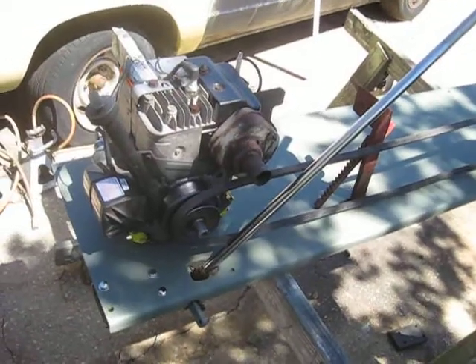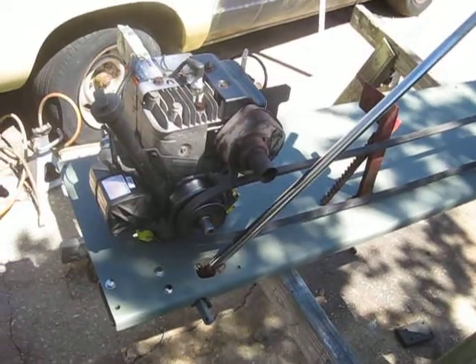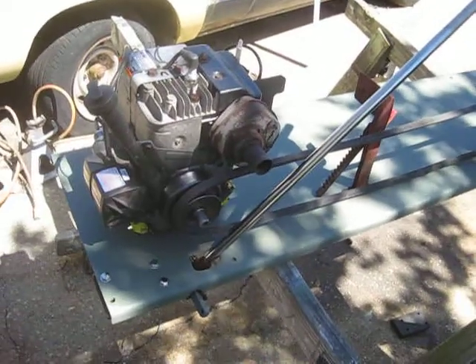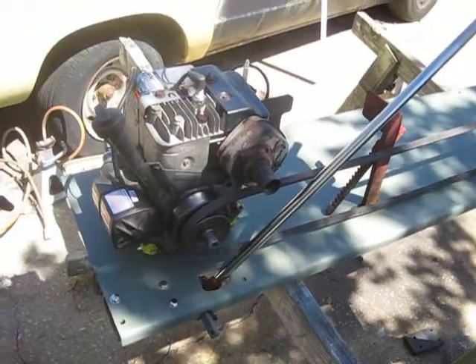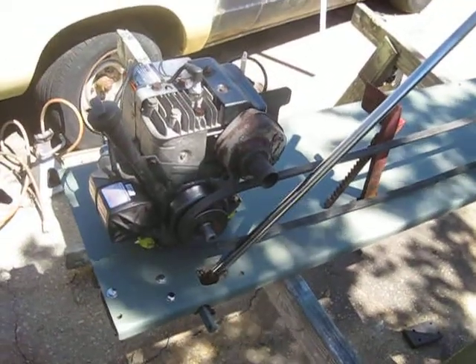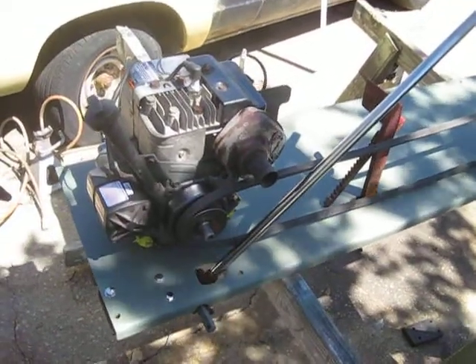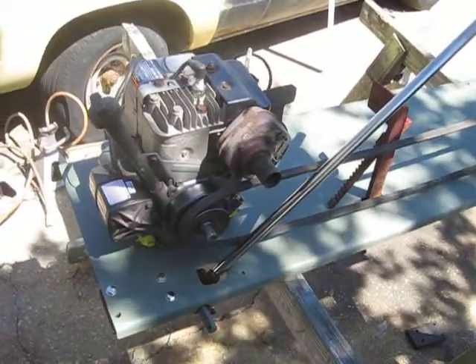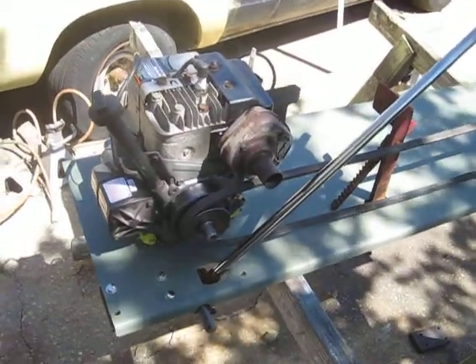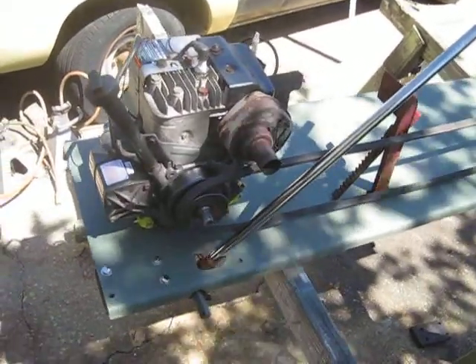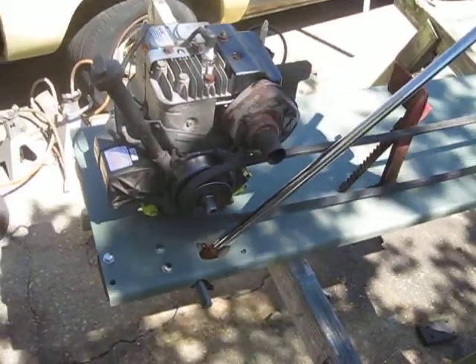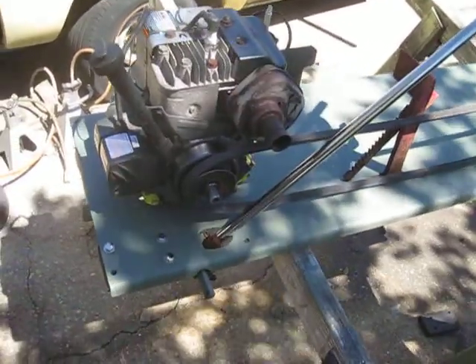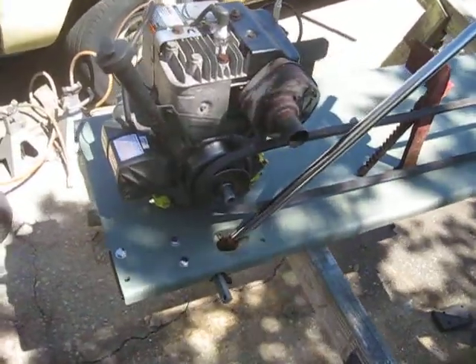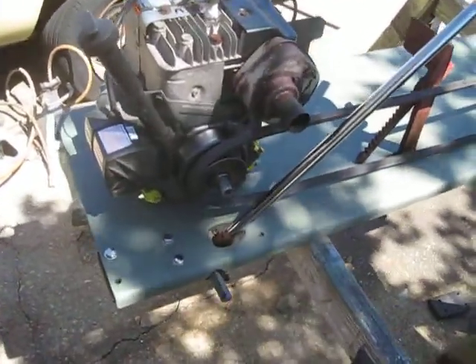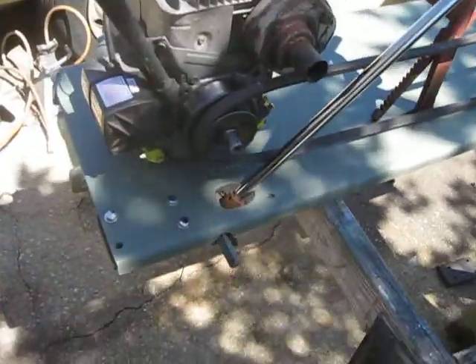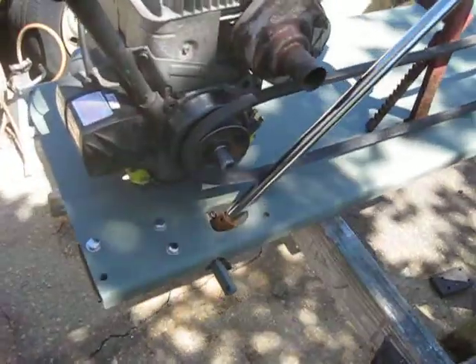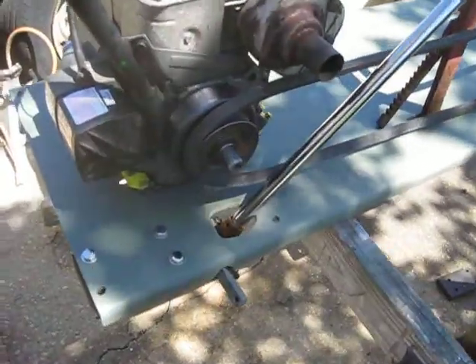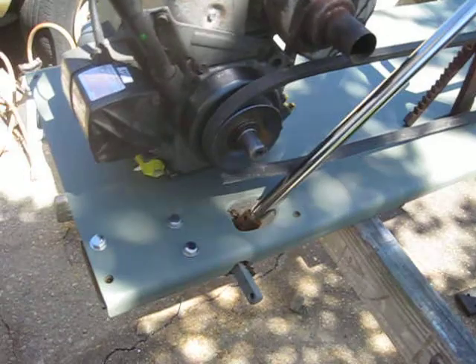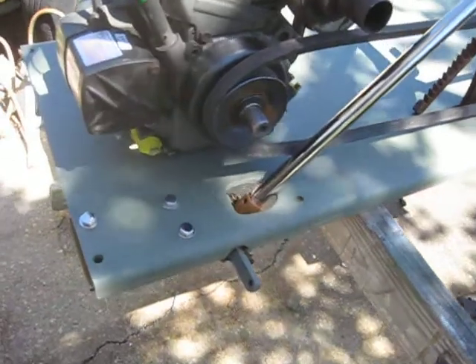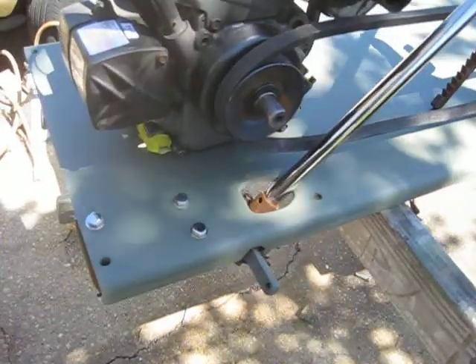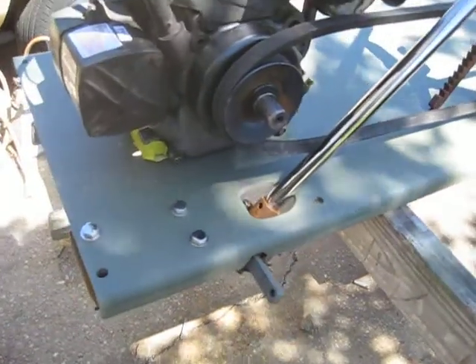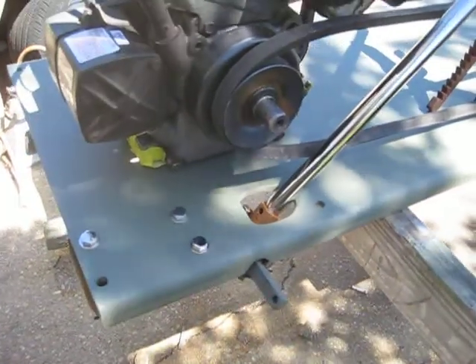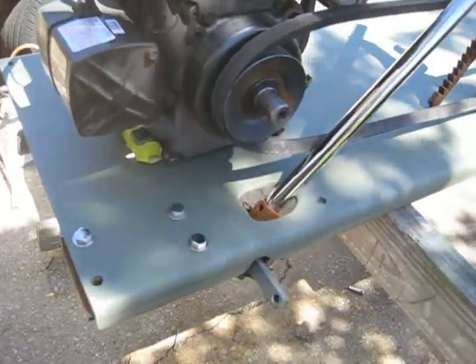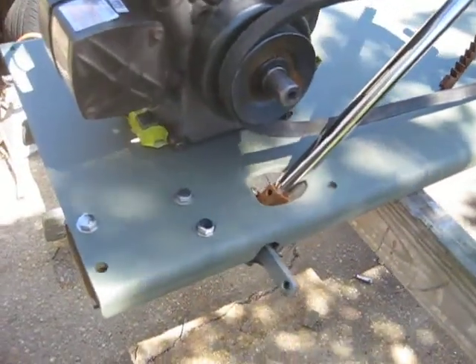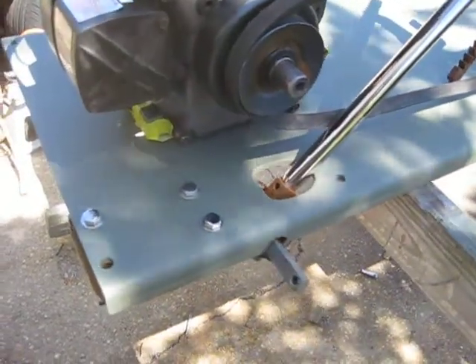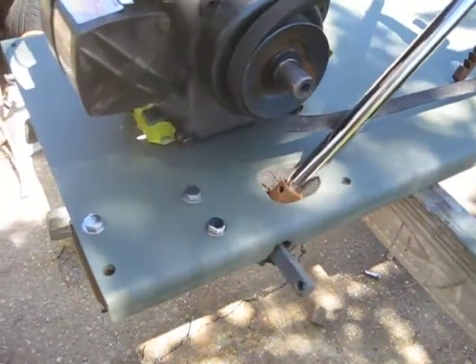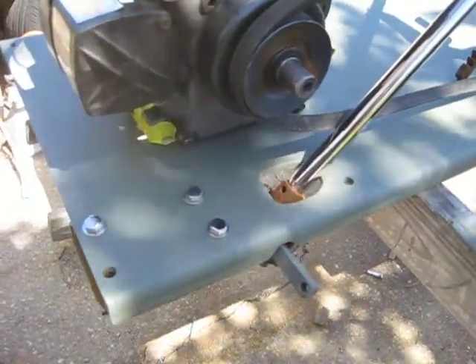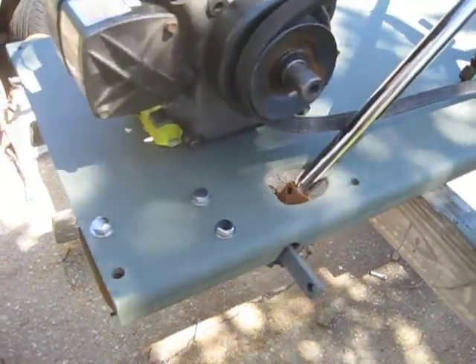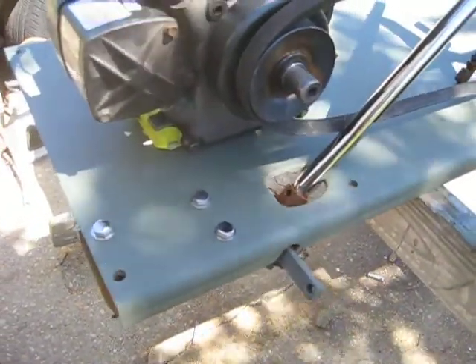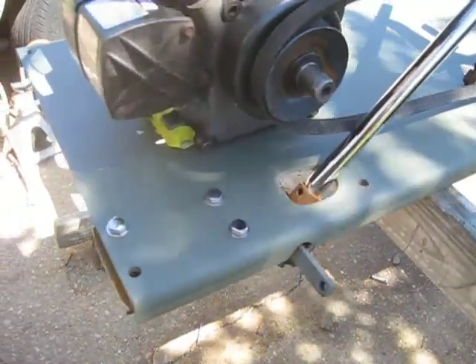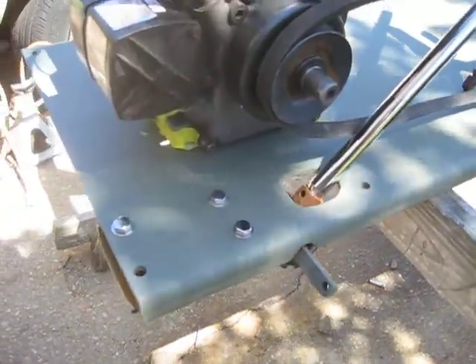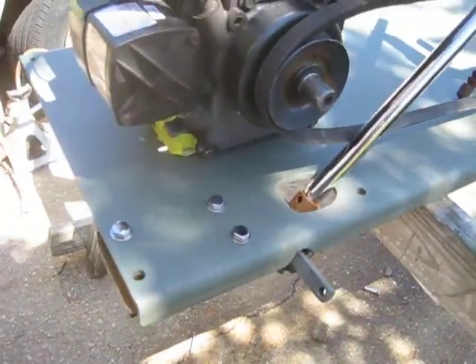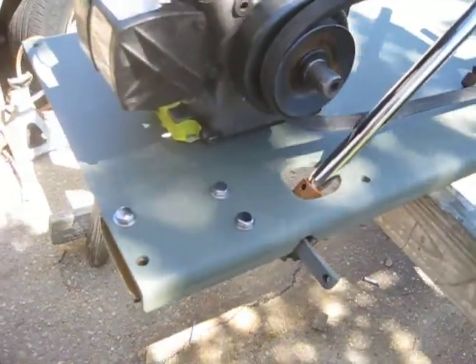Good morning everybody. This is the progress on the 1956 Esselman build.